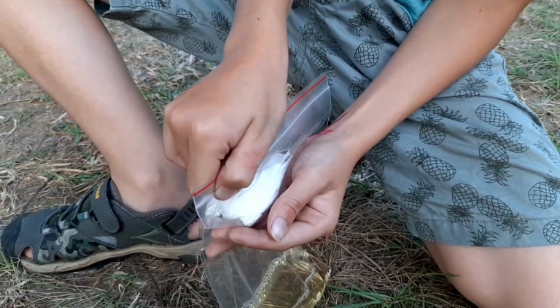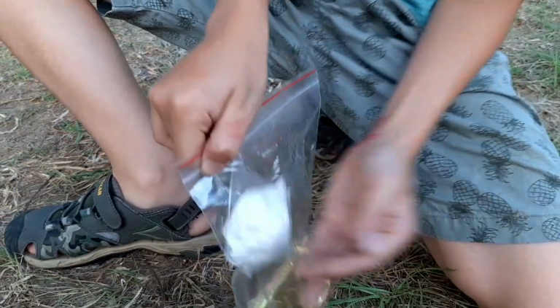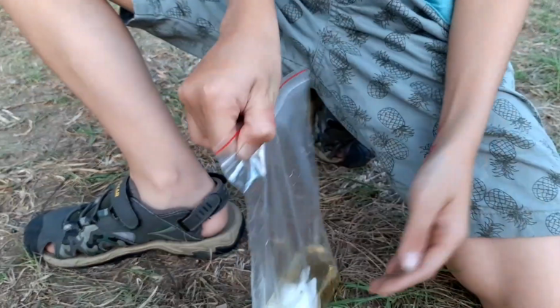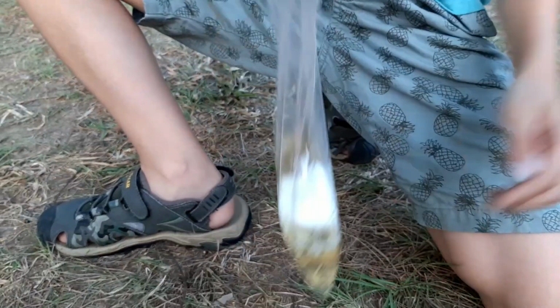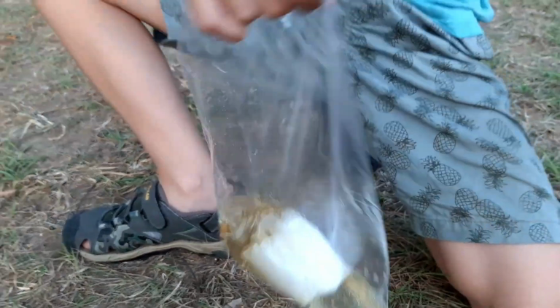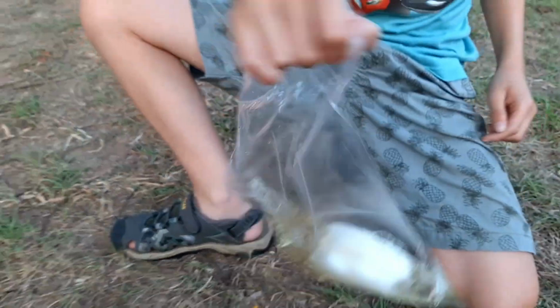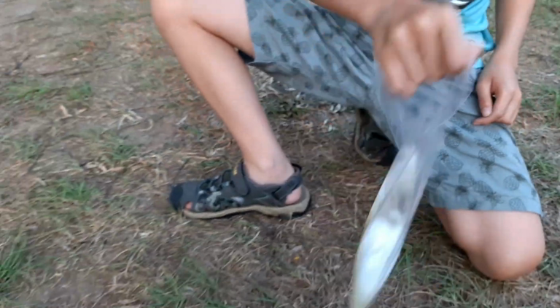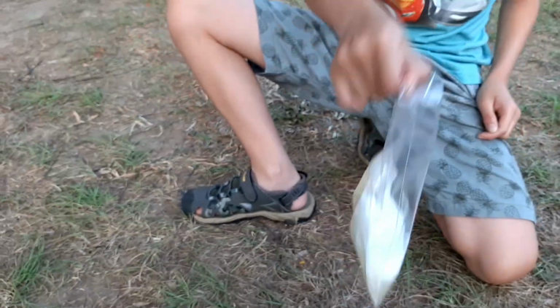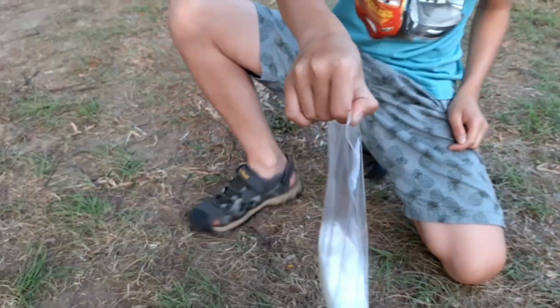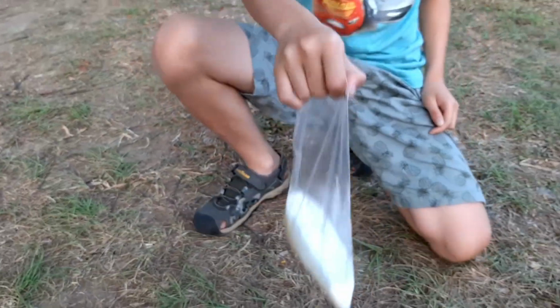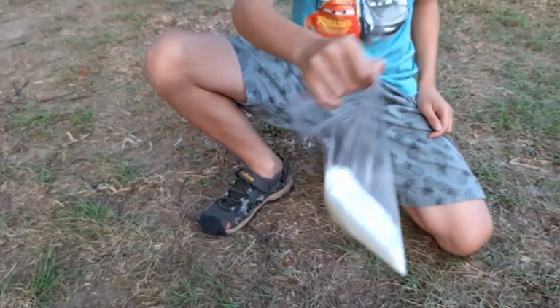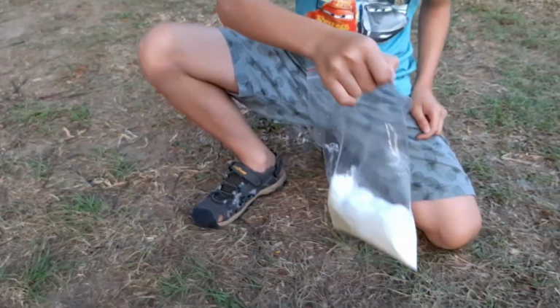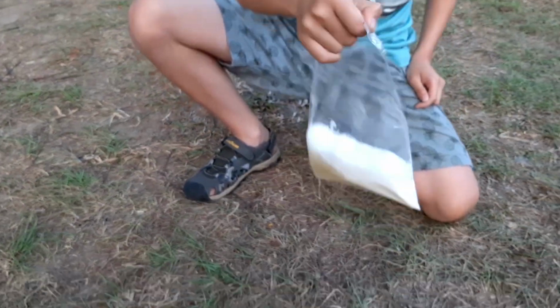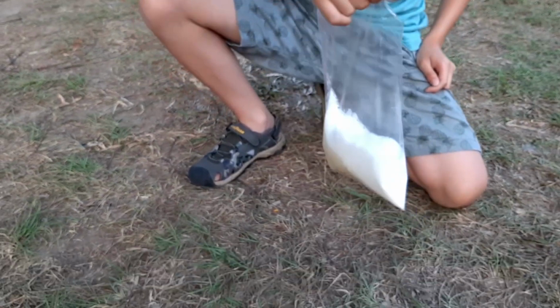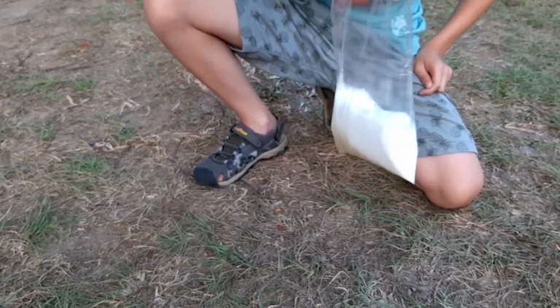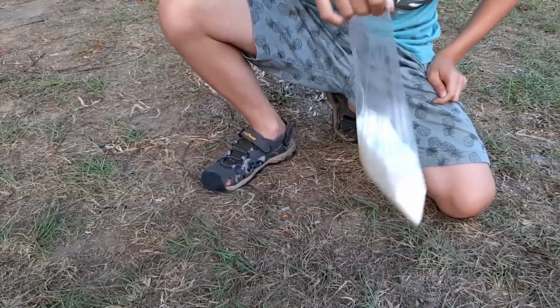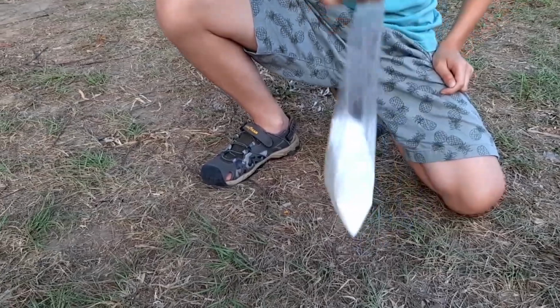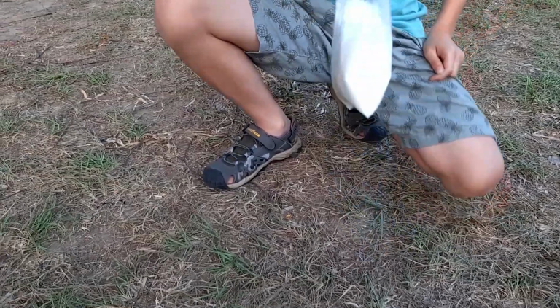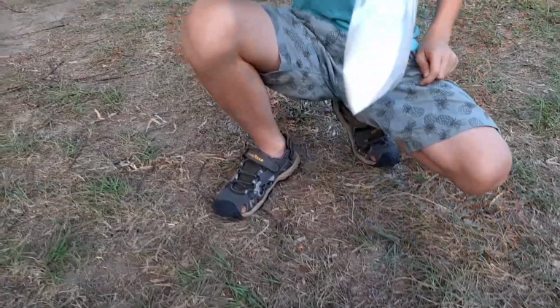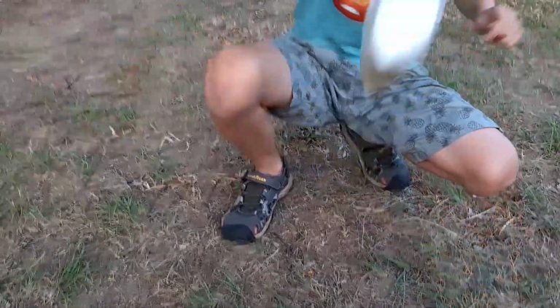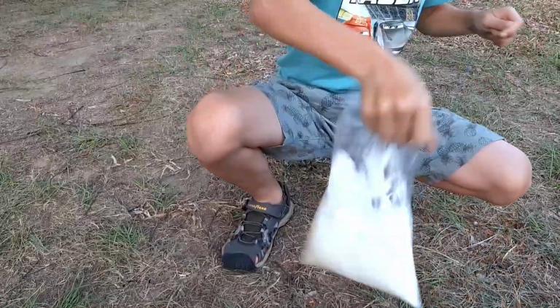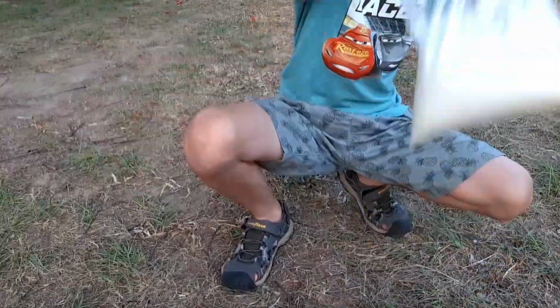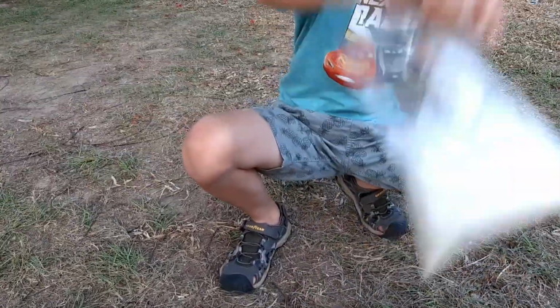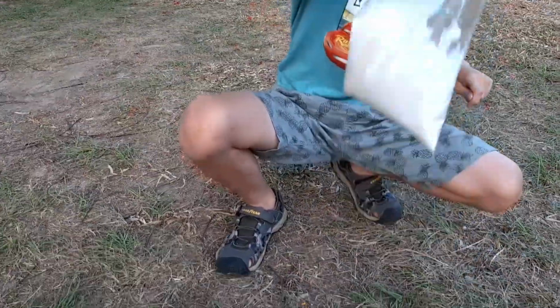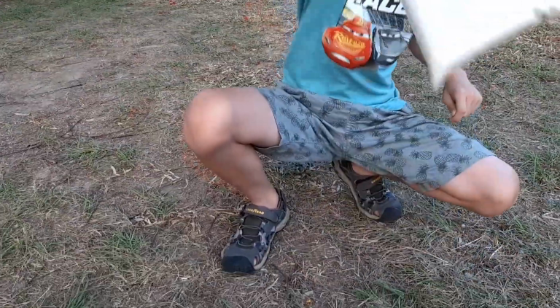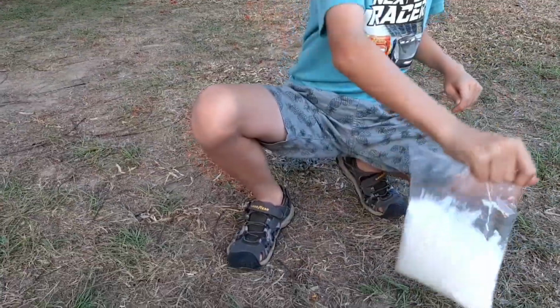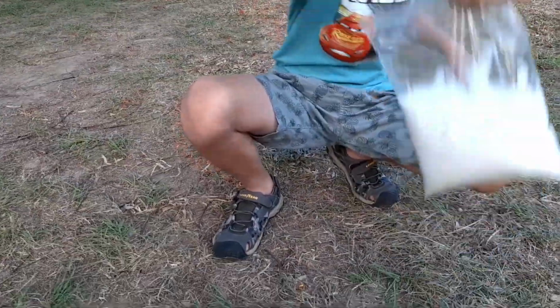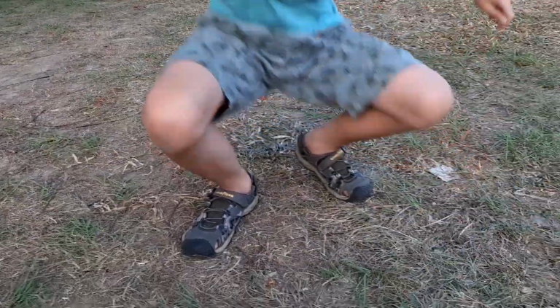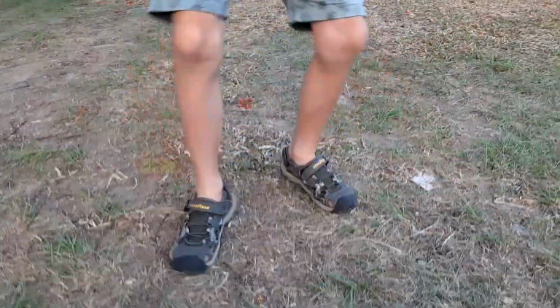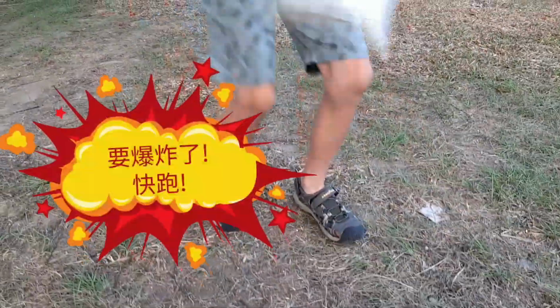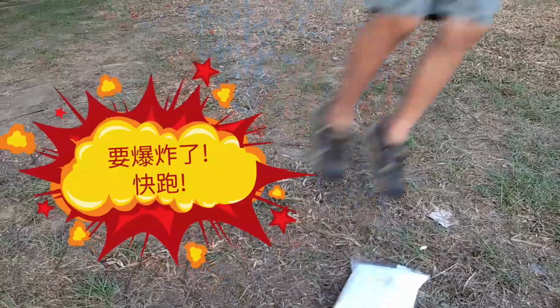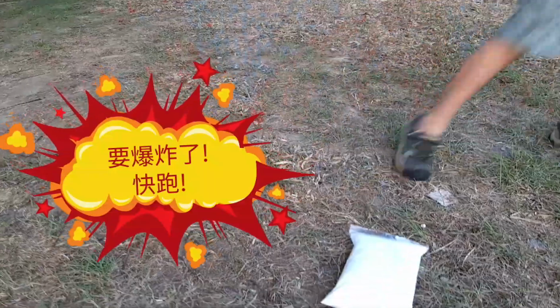Now, put it down. Shake, shake, shake. Okay, shake more. Let it go, okay. Play it down.